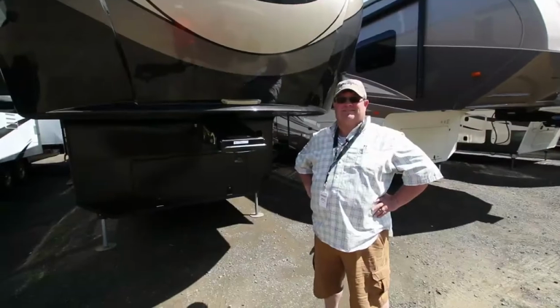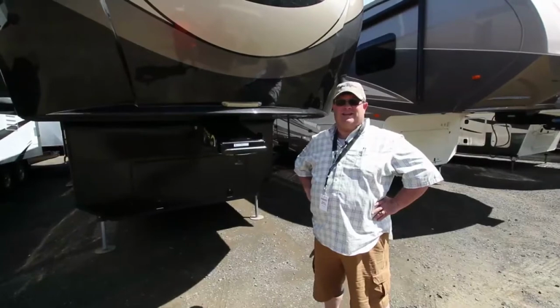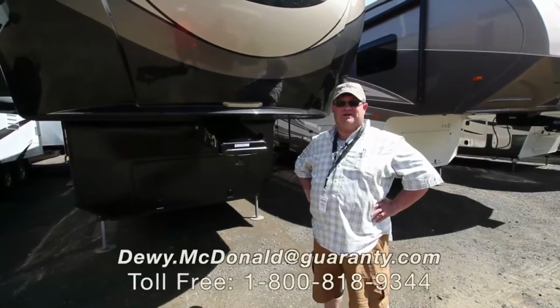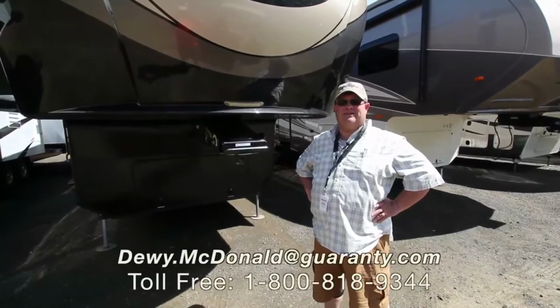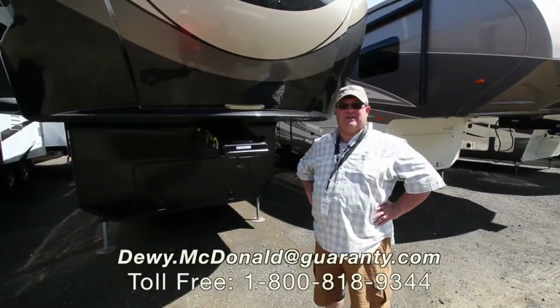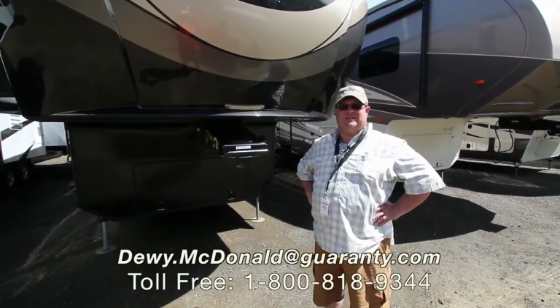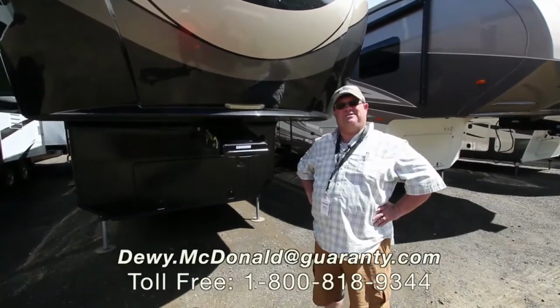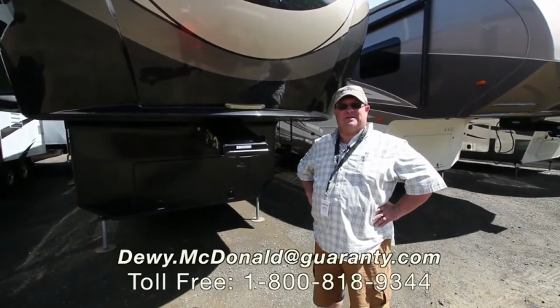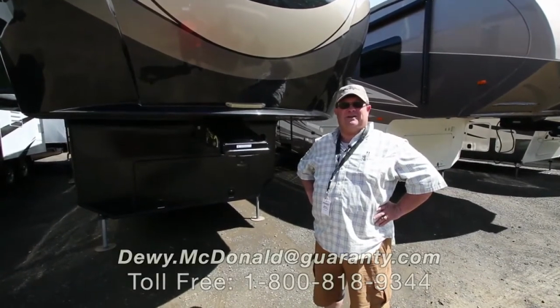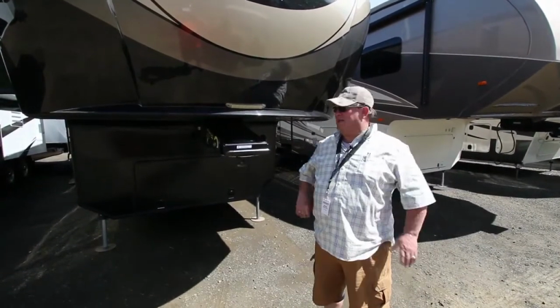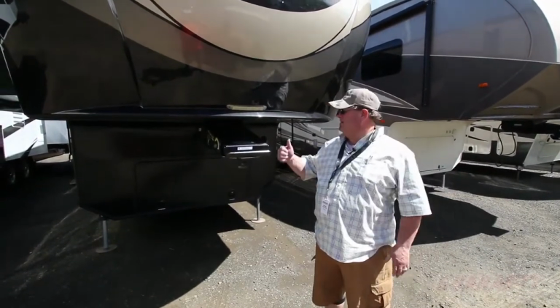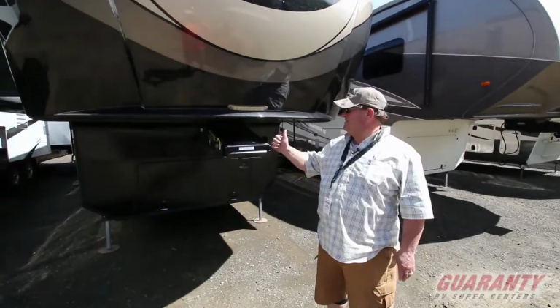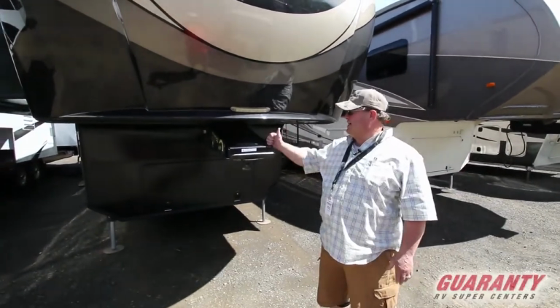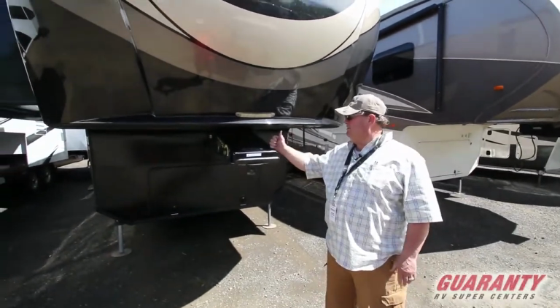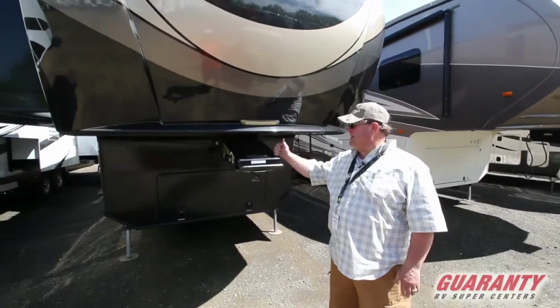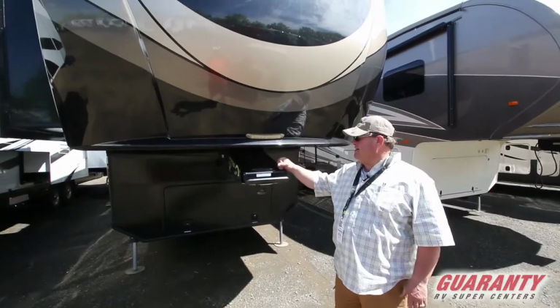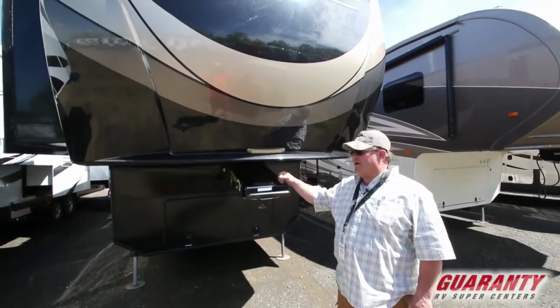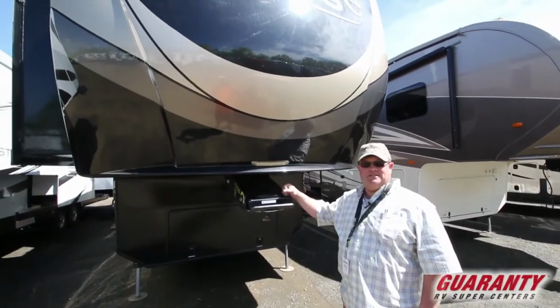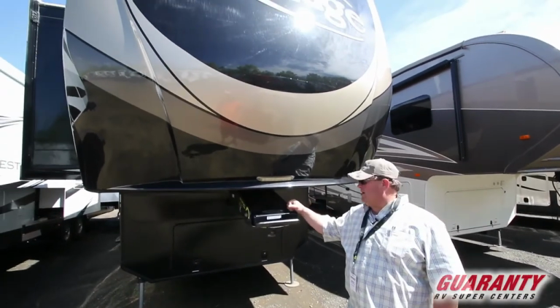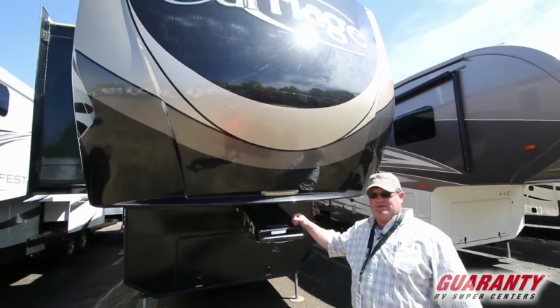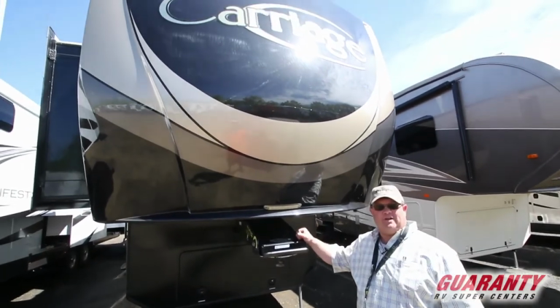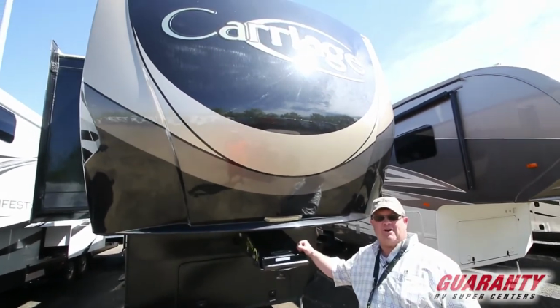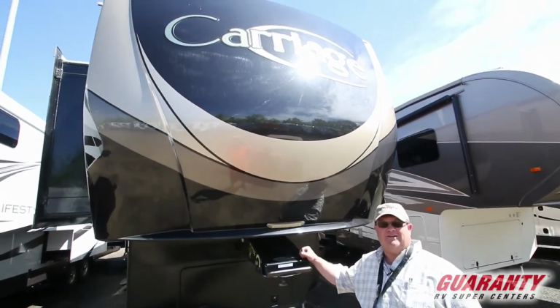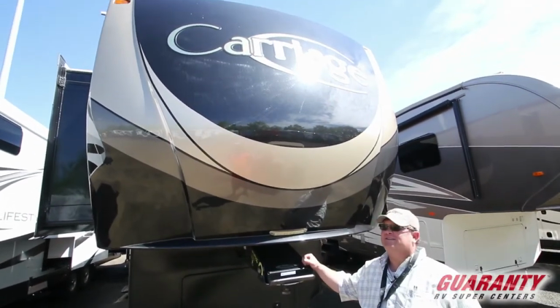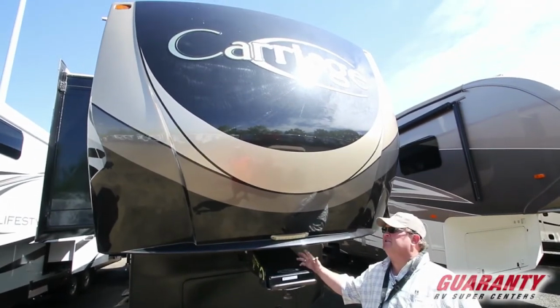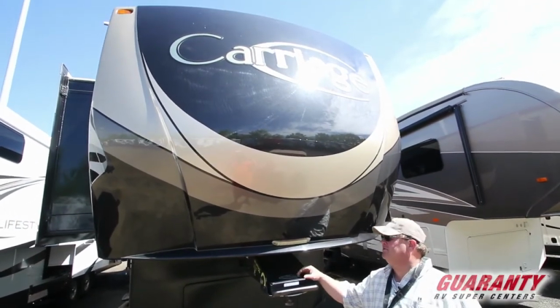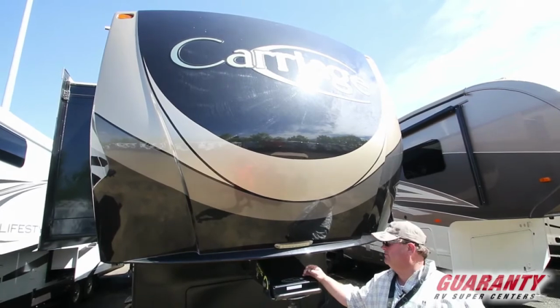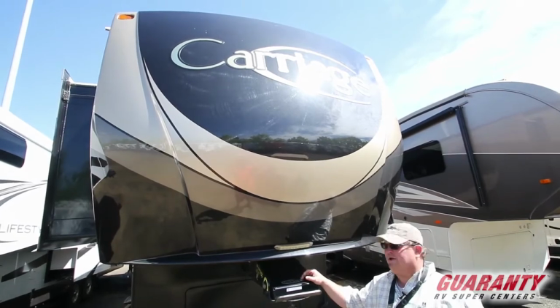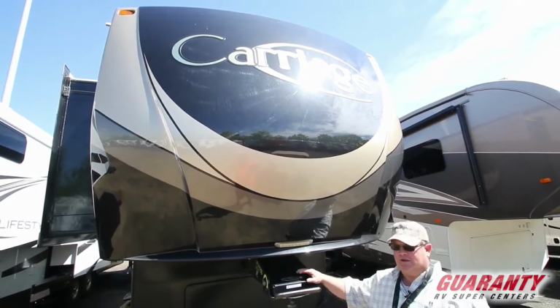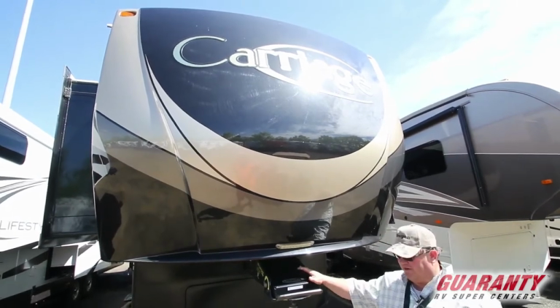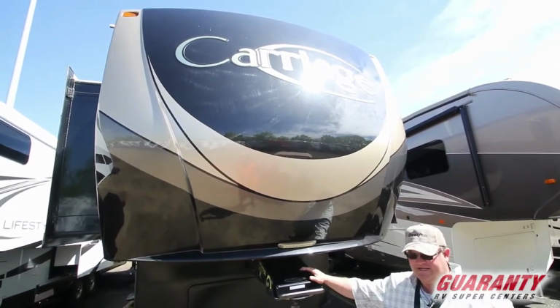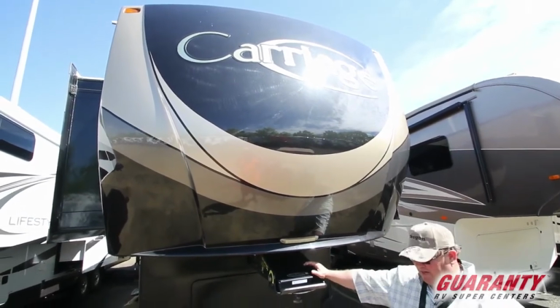Hey, welcome to Guaranty RV. This is Dewey McDonald here, and I've got a nice 2015 Carriage, model number is 40 RL — a luxury fifth wheel. We're gonna go inside and take a peek.